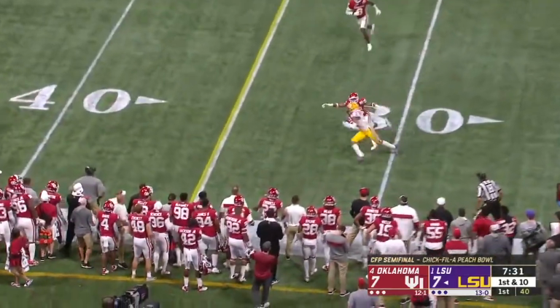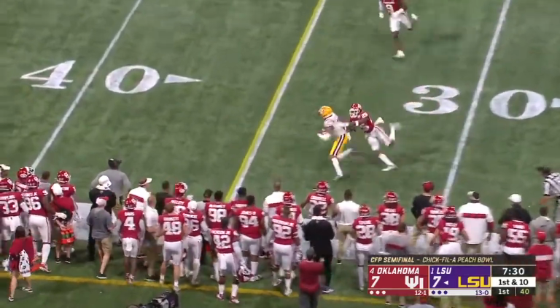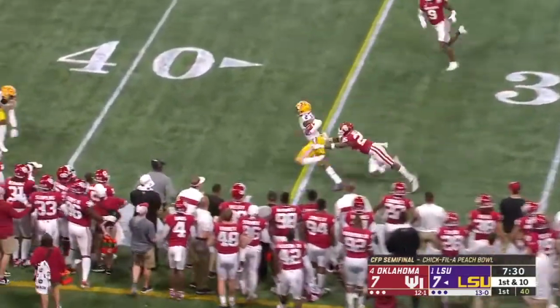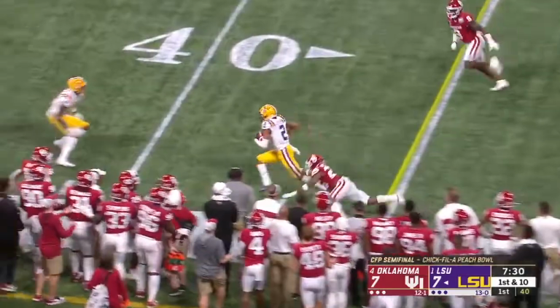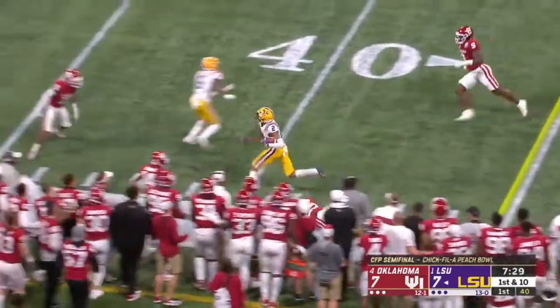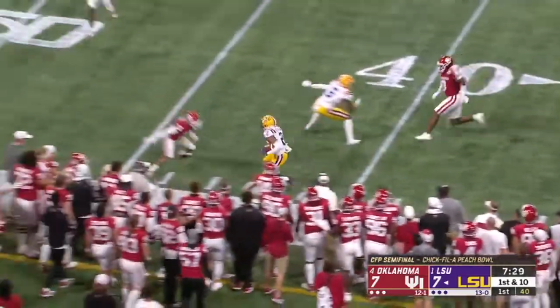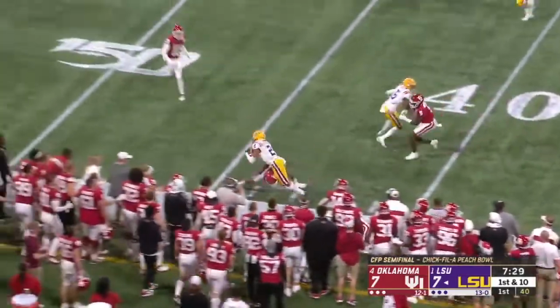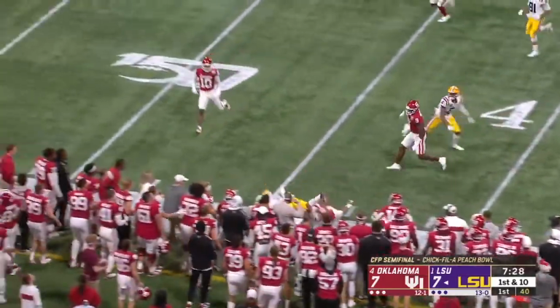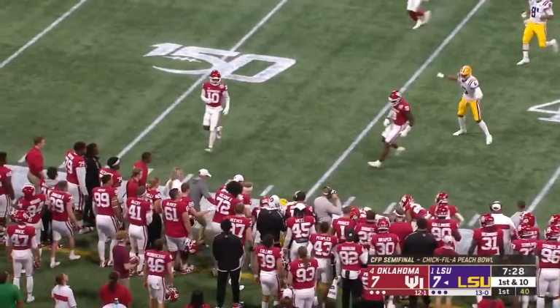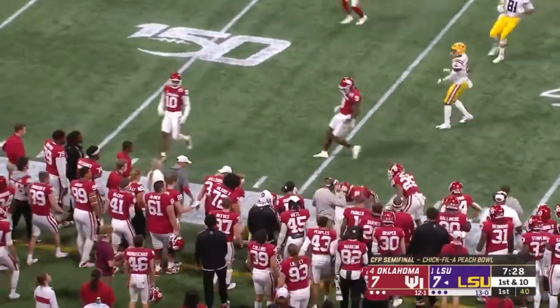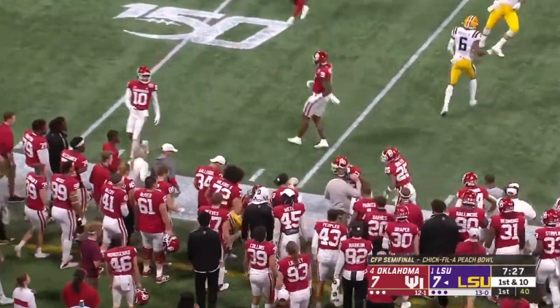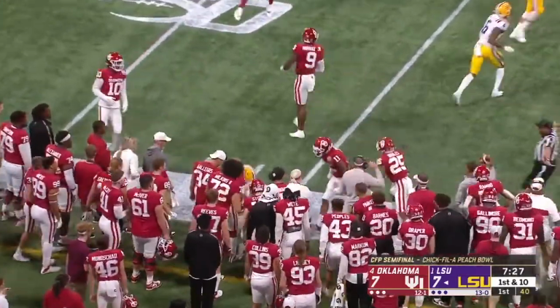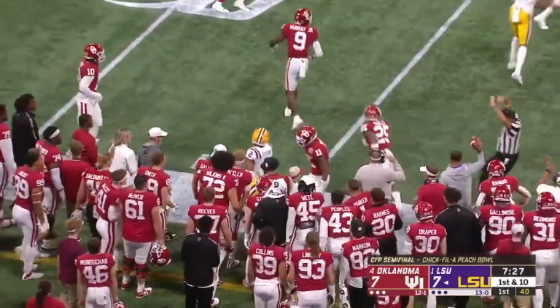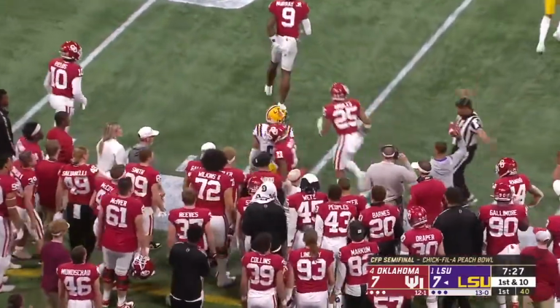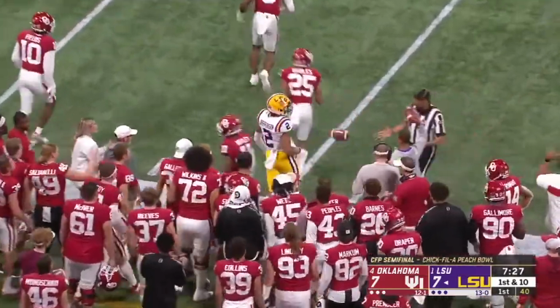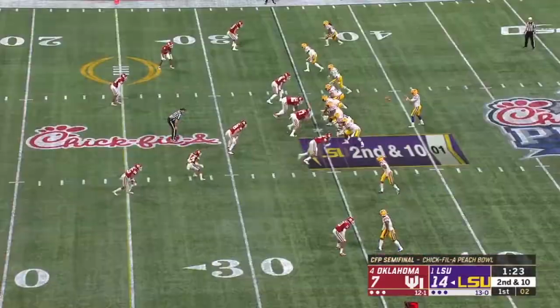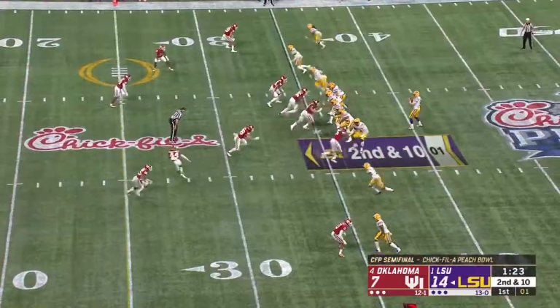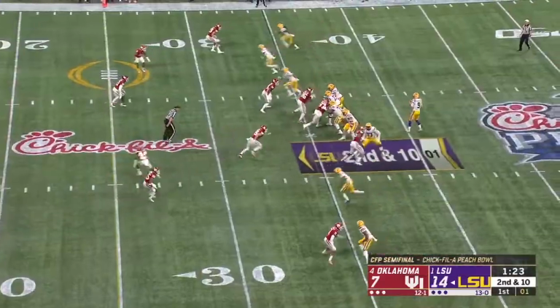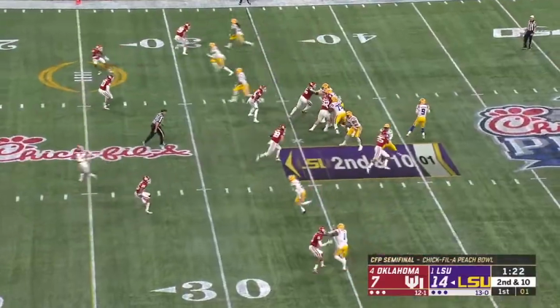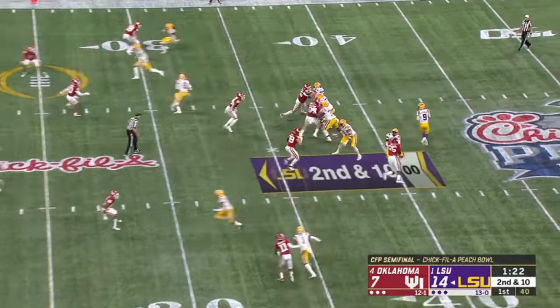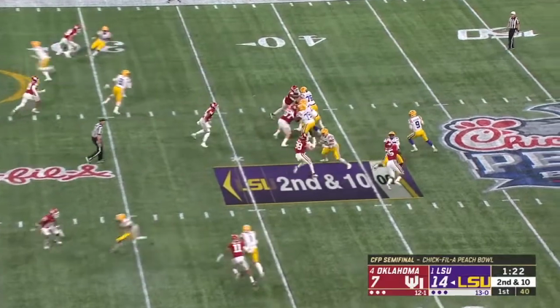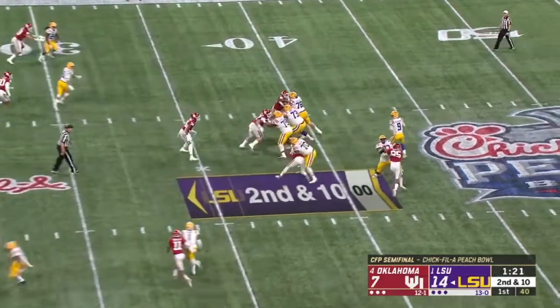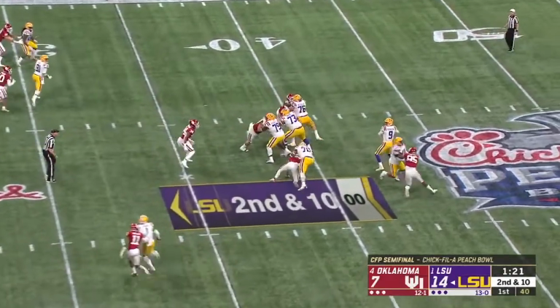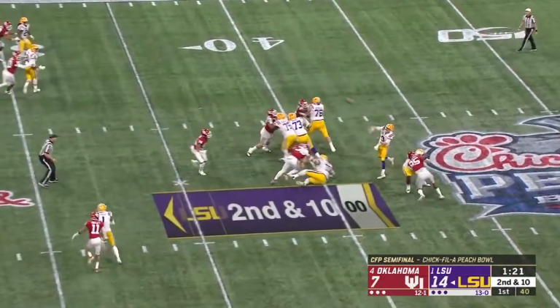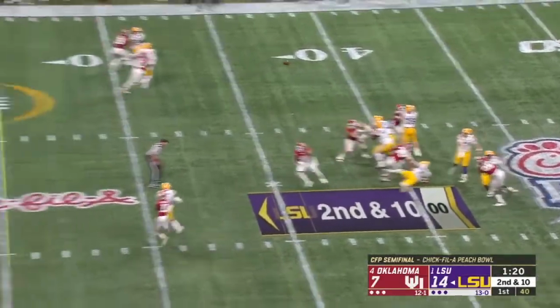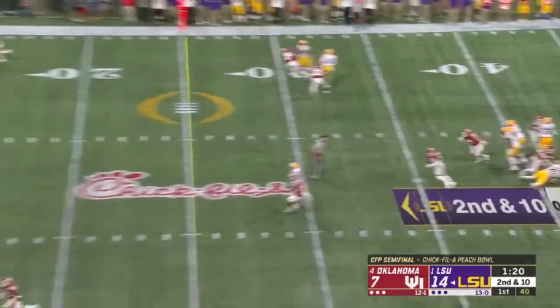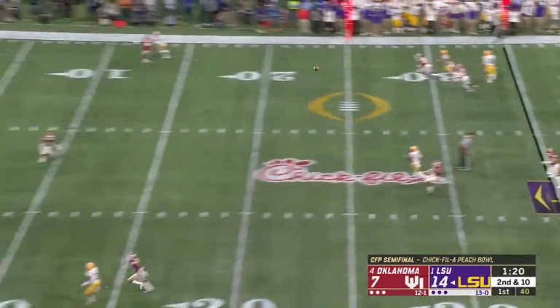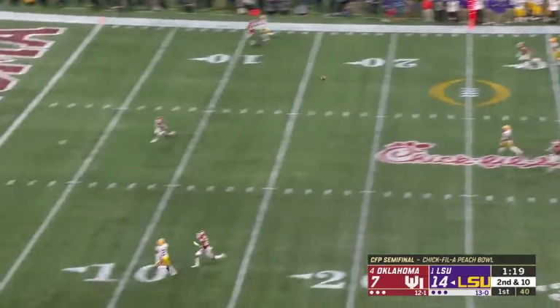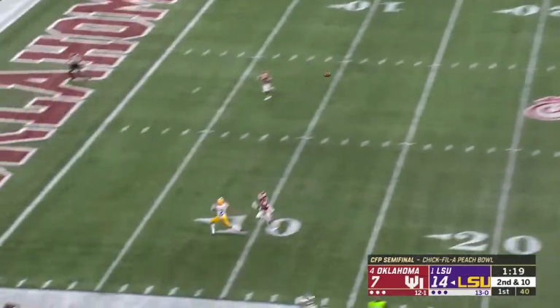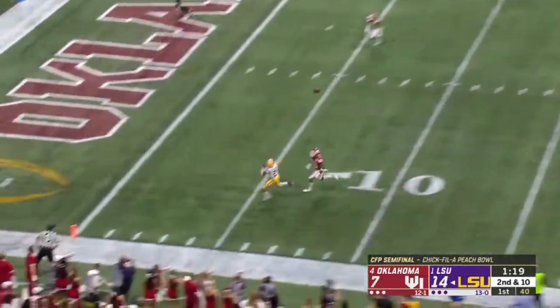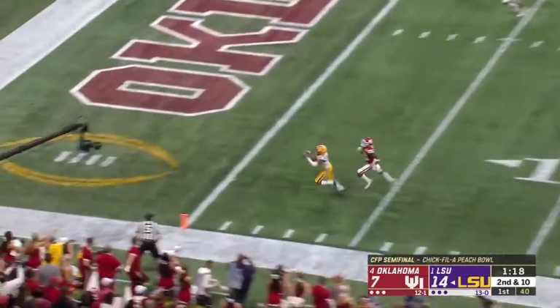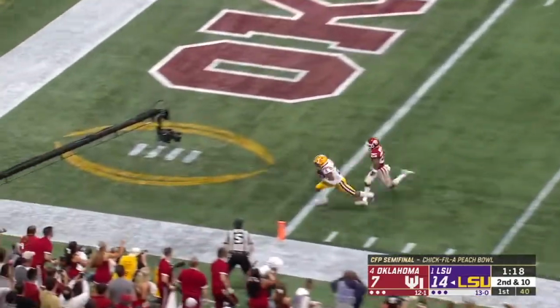Burrow got it off to Justin Jefferson. He weaves across the 40. In the middle of the game at 77-9, that would be the record. Throwing deep — another touchdown.